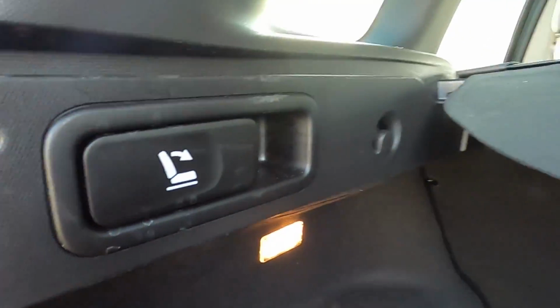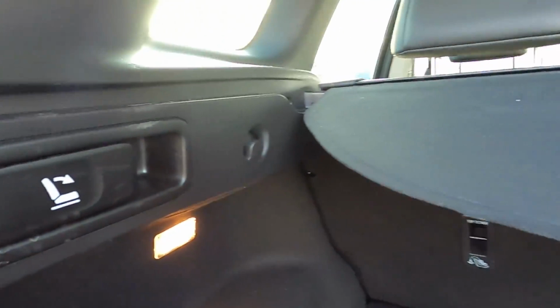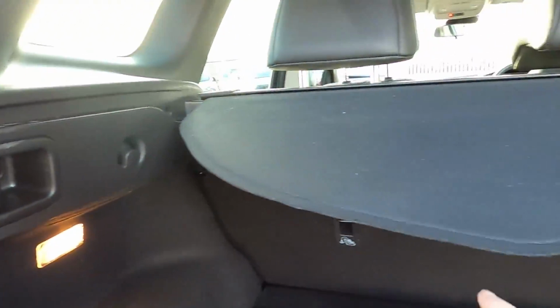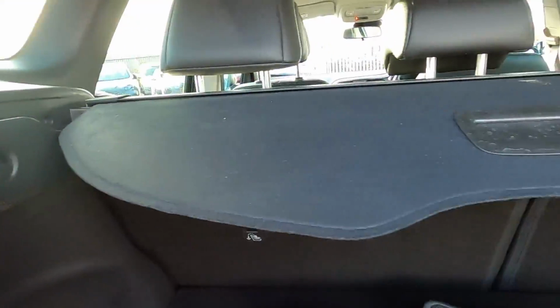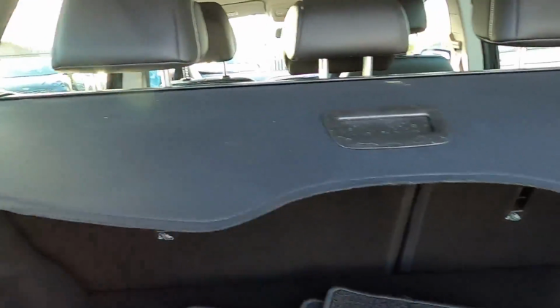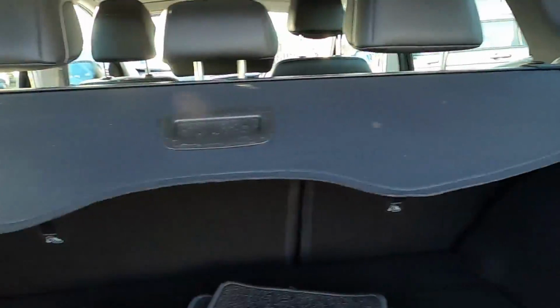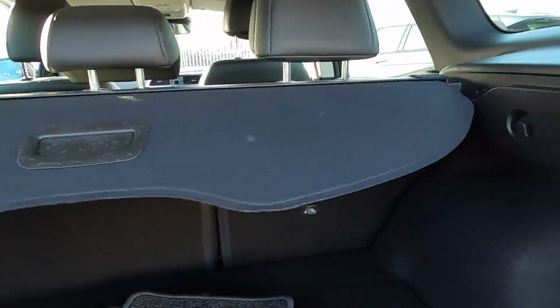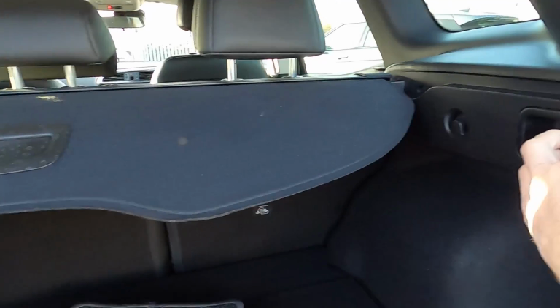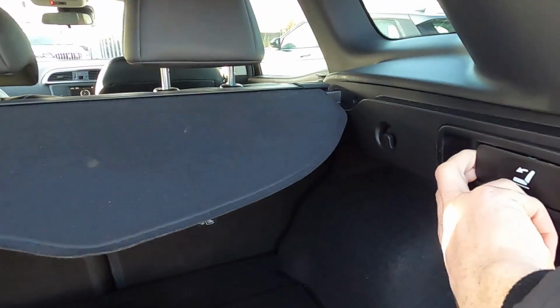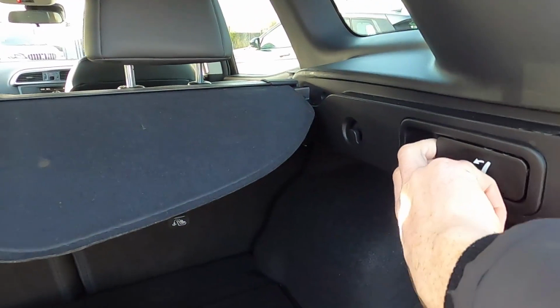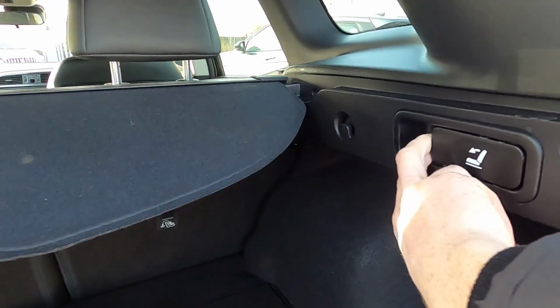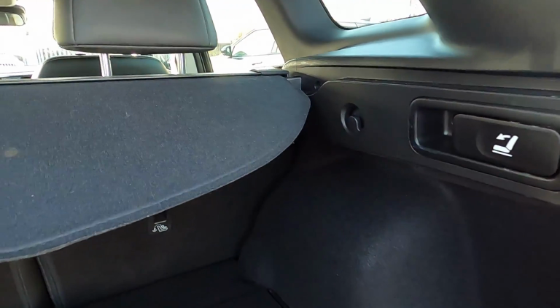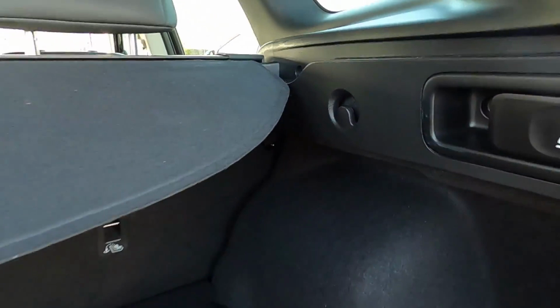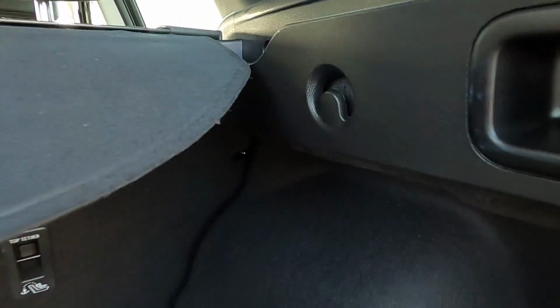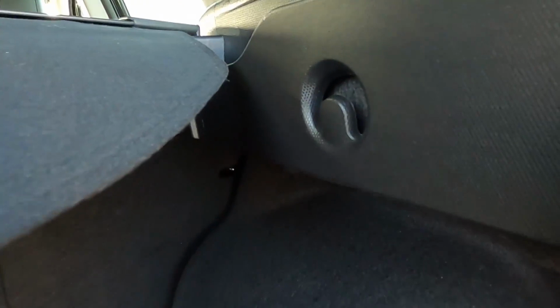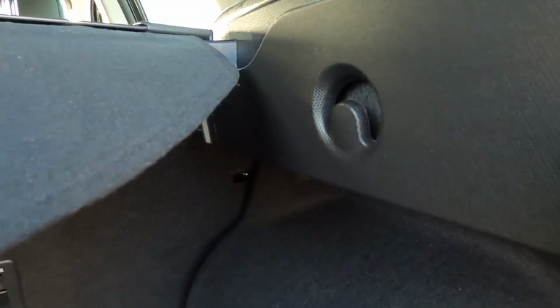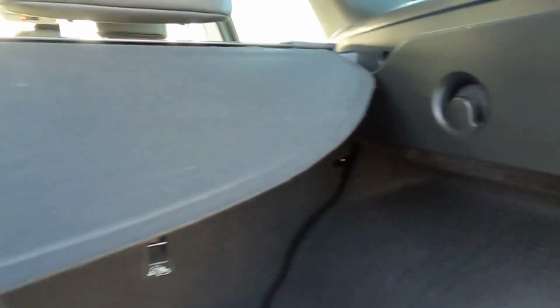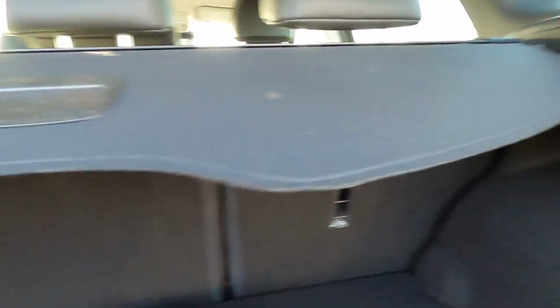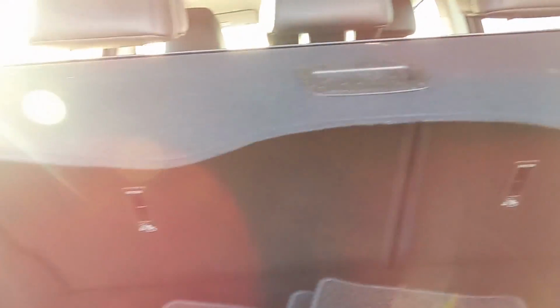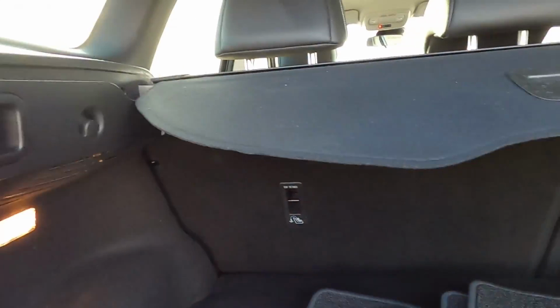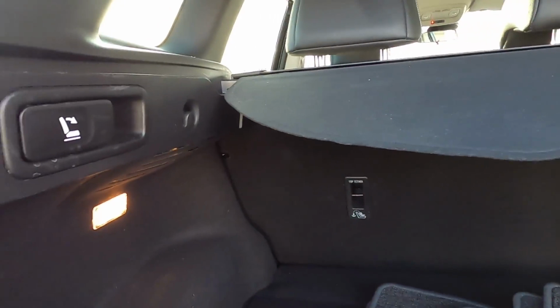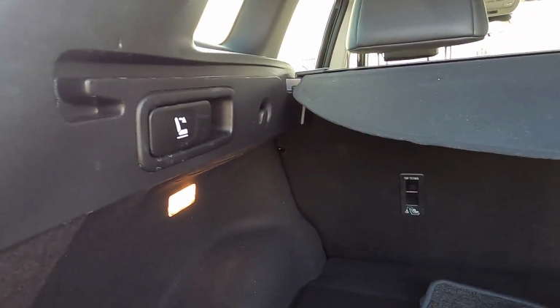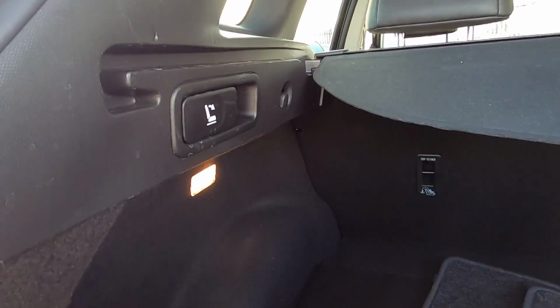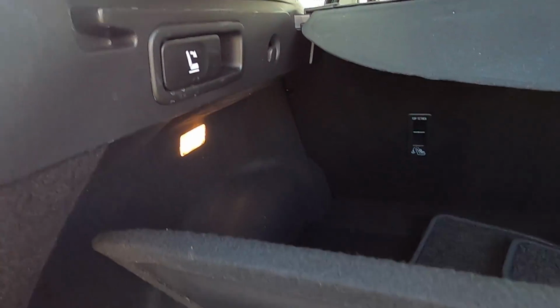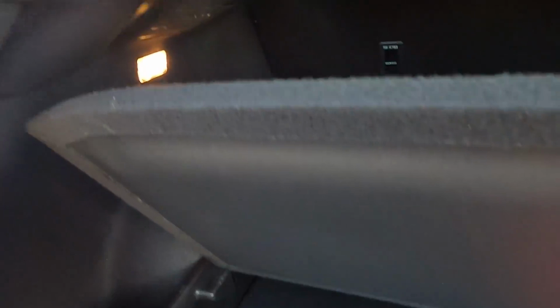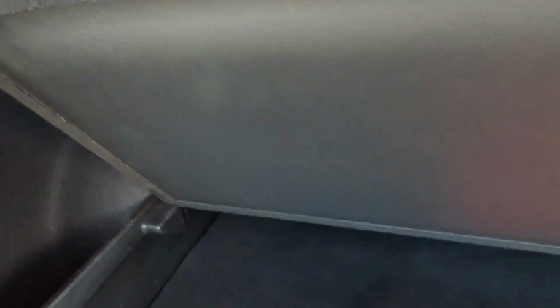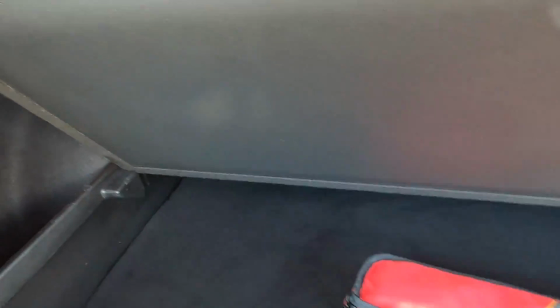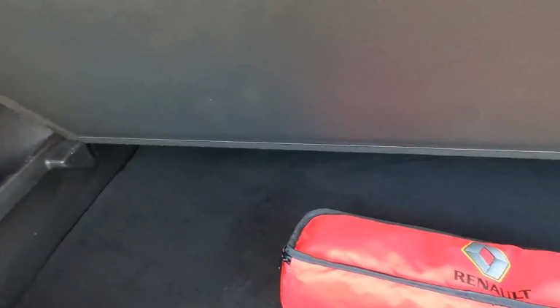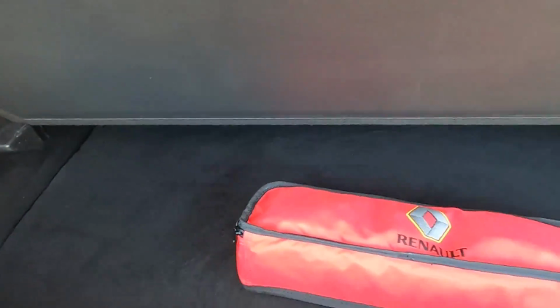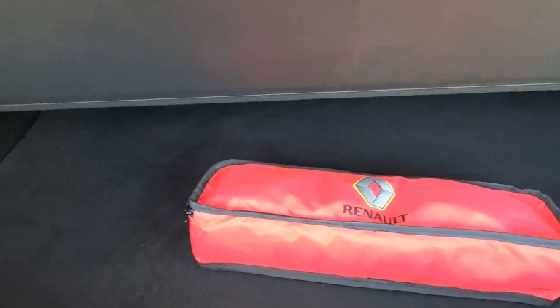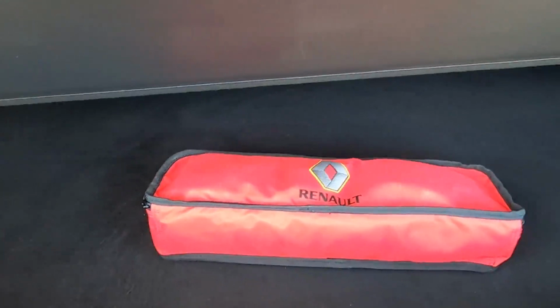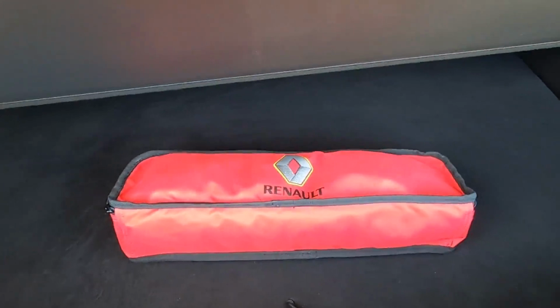To fold down the rear seats, operate these either side. You've got hooks as well, and there's some more space under the boot liner.